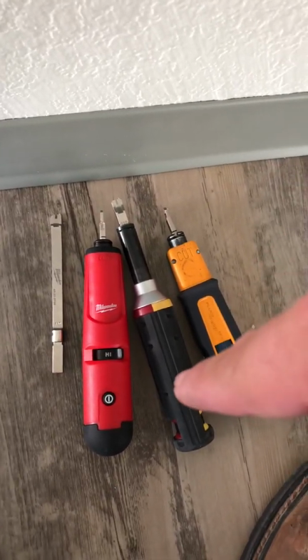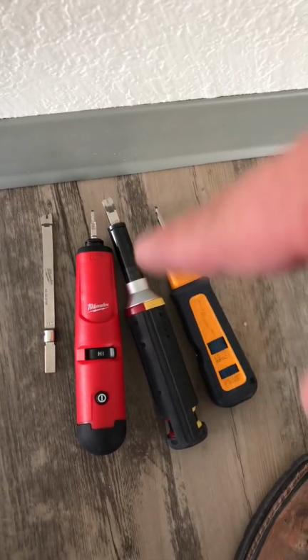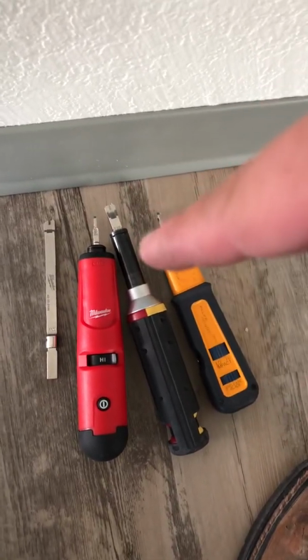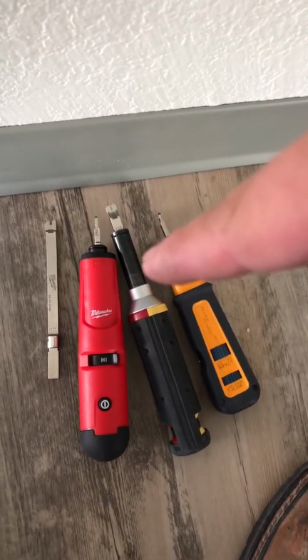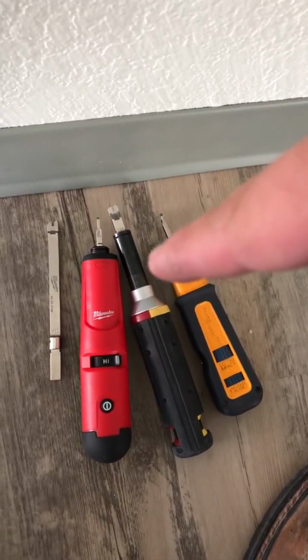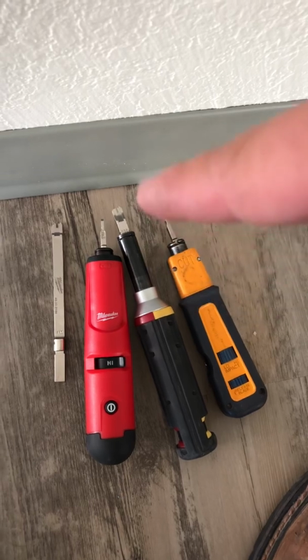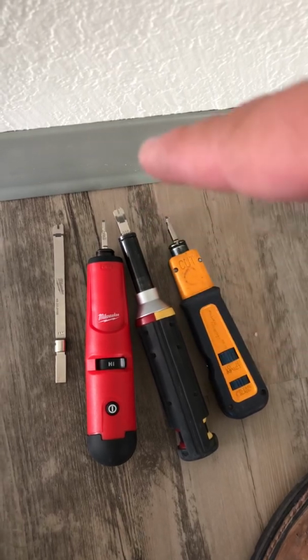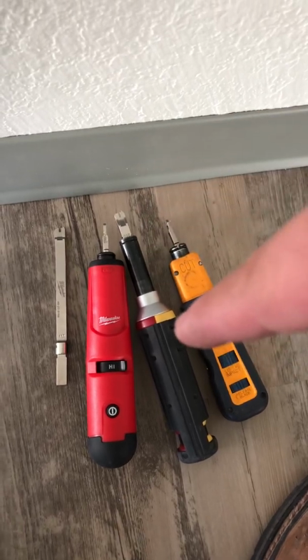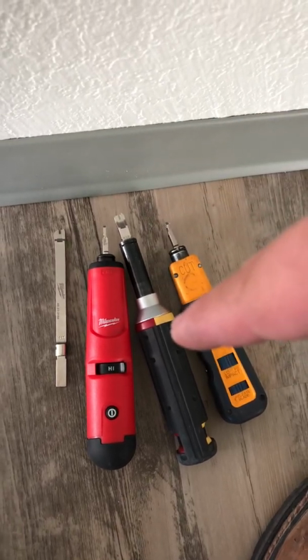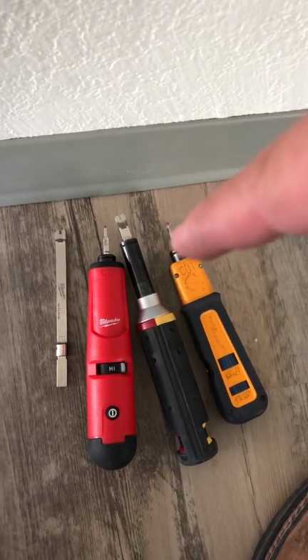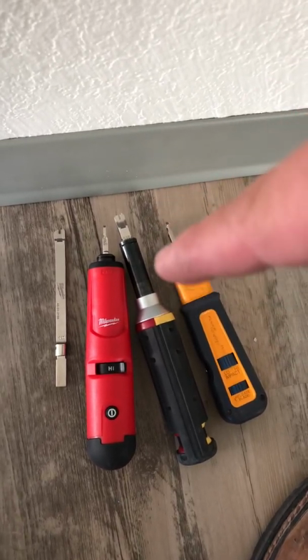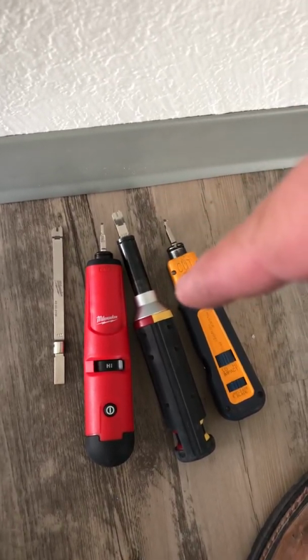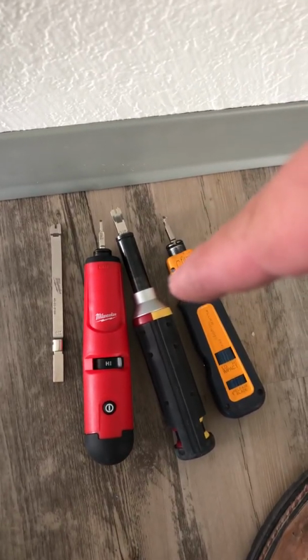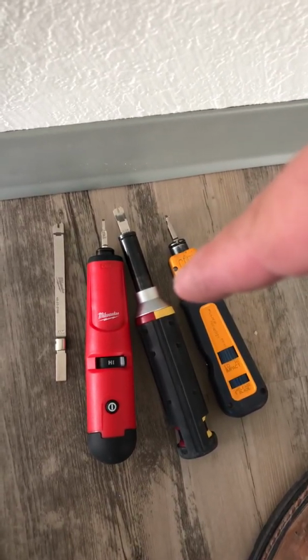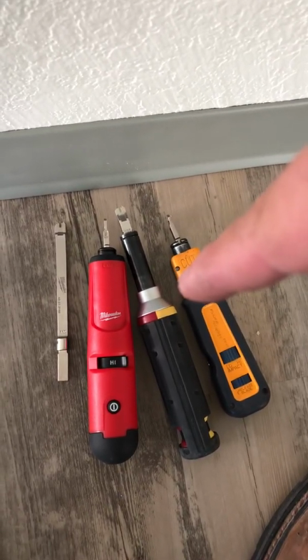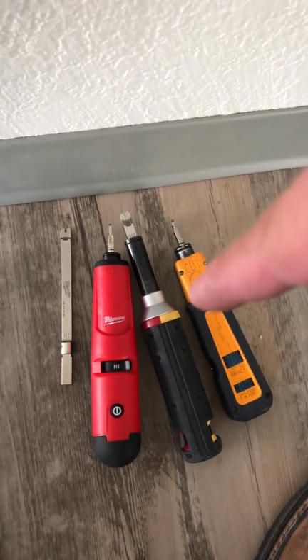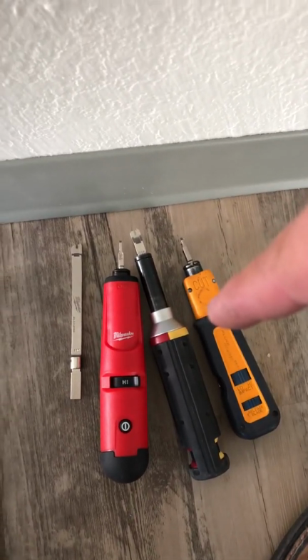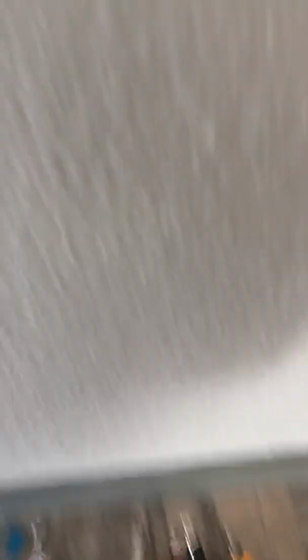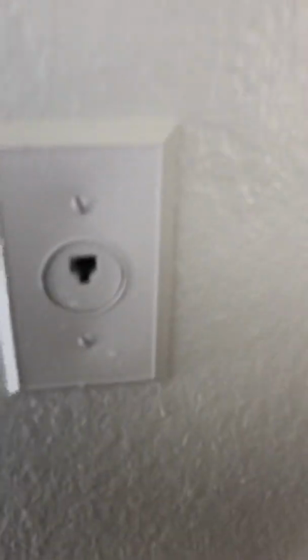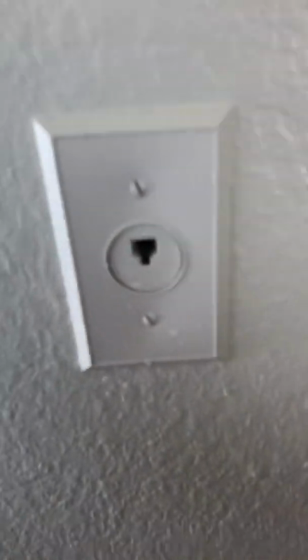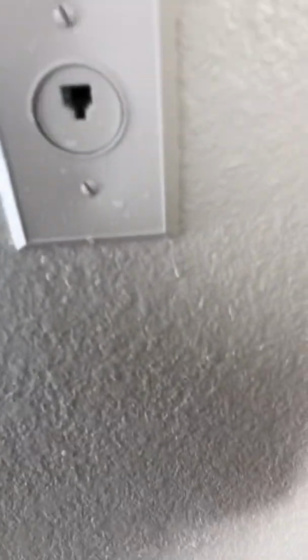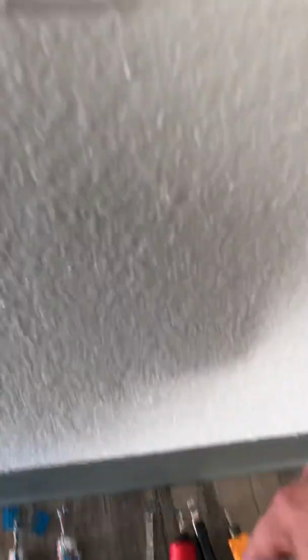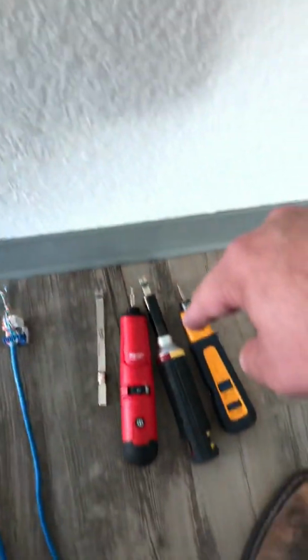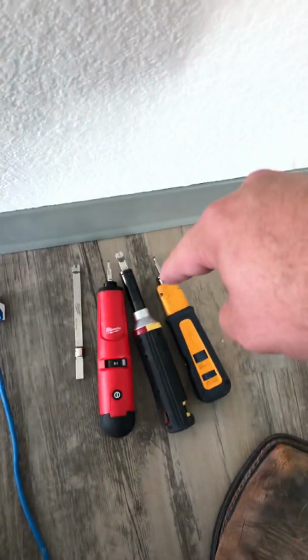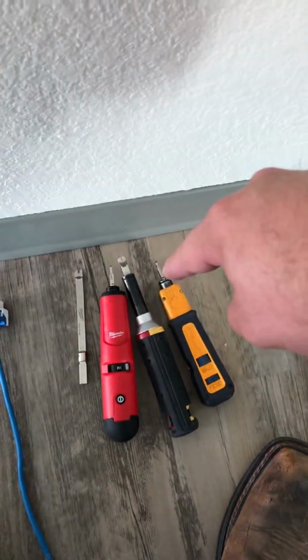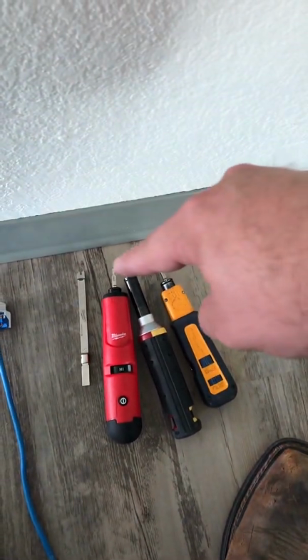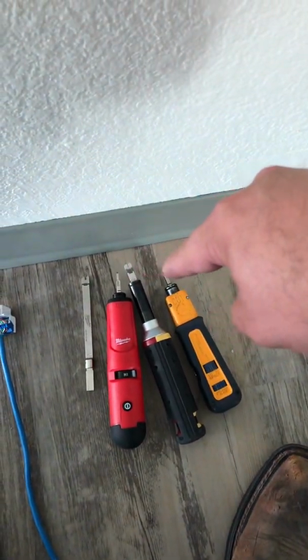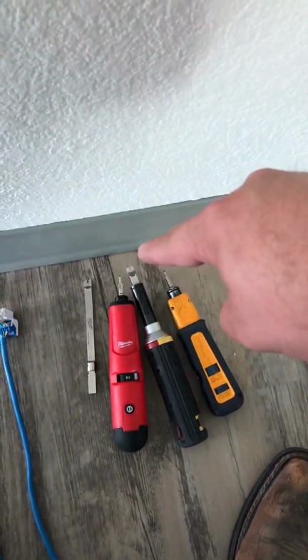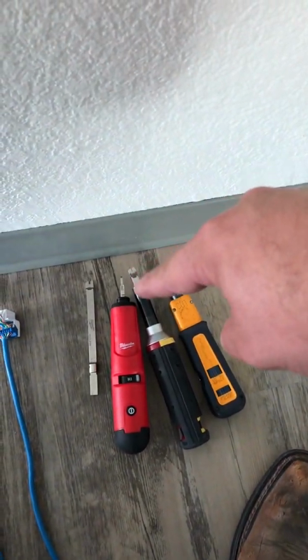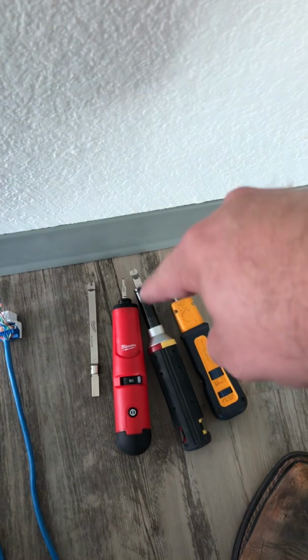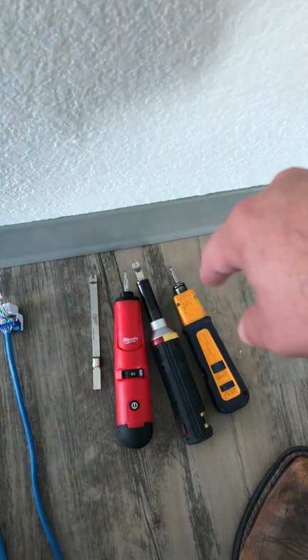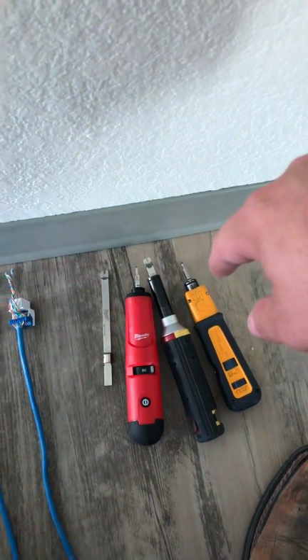The Klein — what I like is it always has that extended arm, but you don't always need it. If we're just doing regular jacks, then all you need is the shorter tip, which I have on all of them right now.